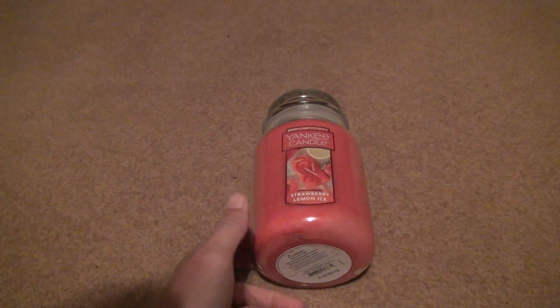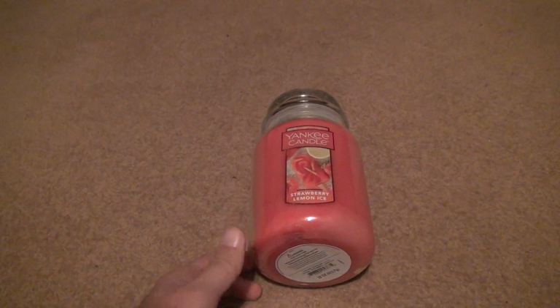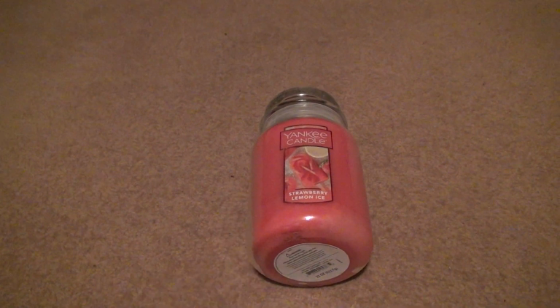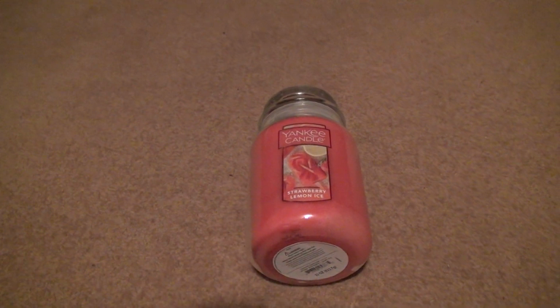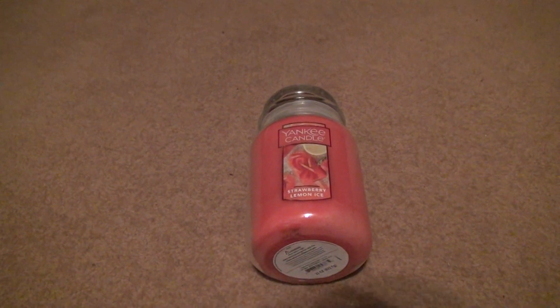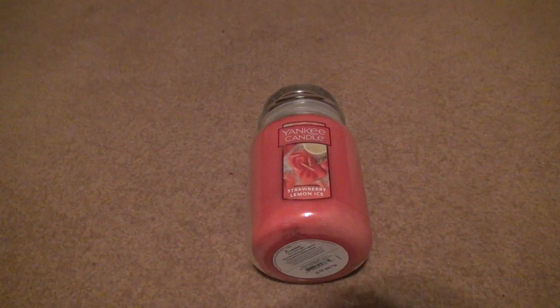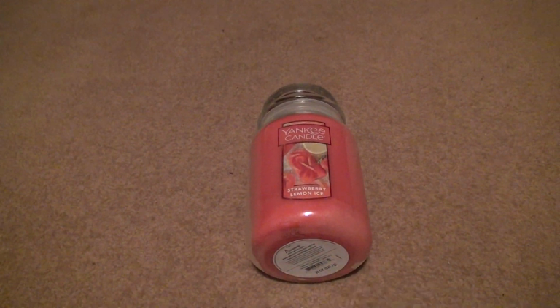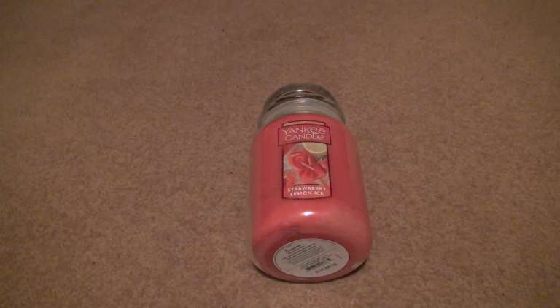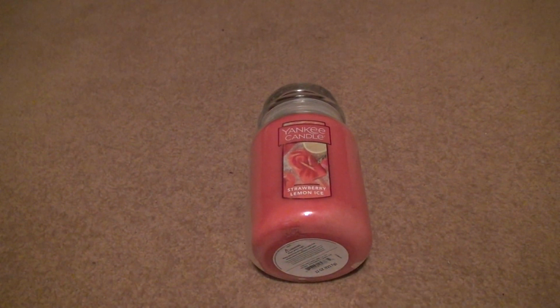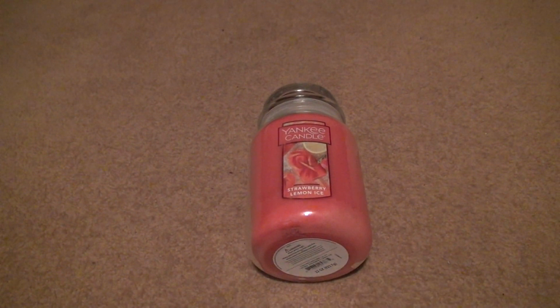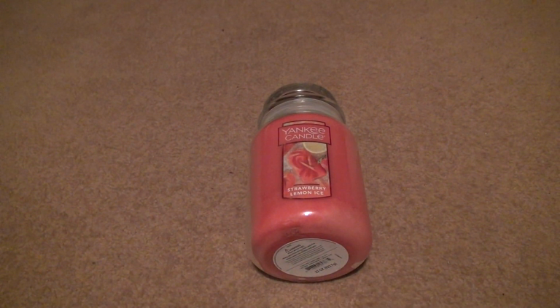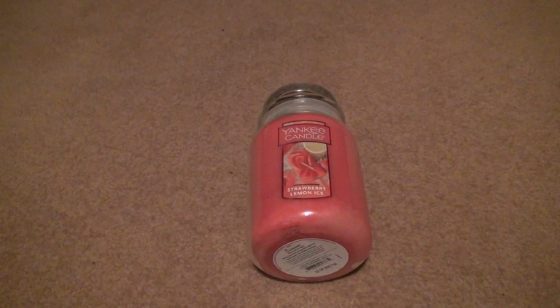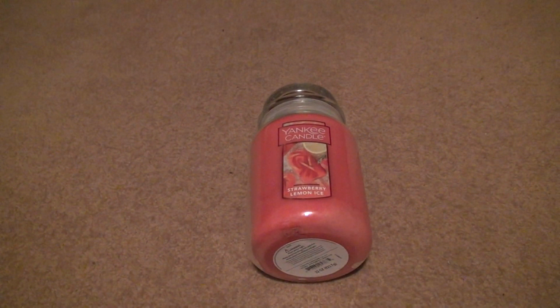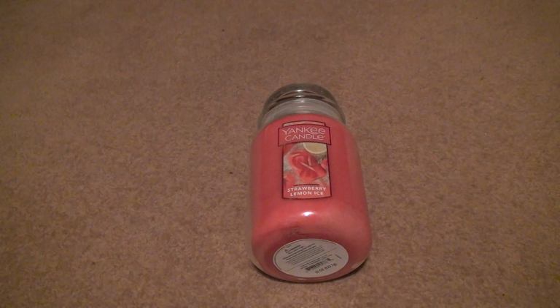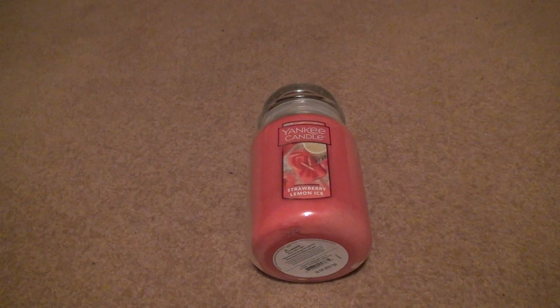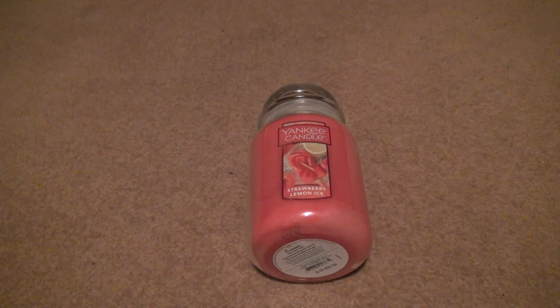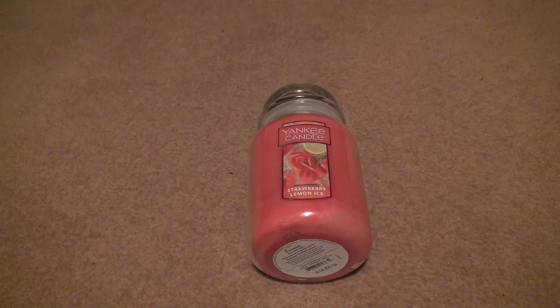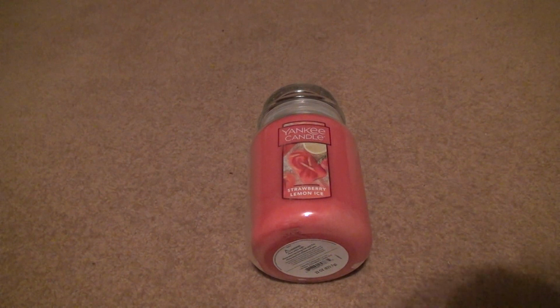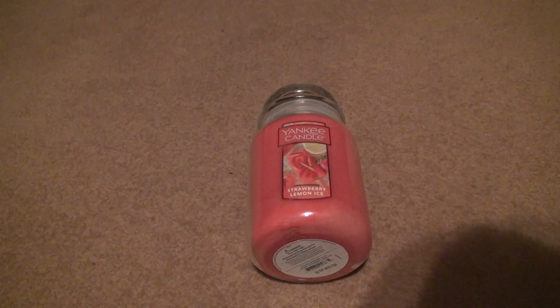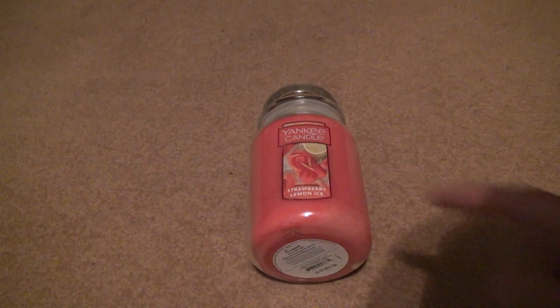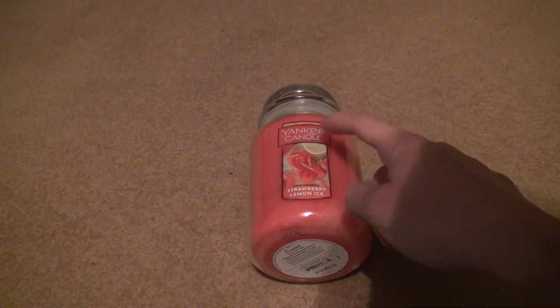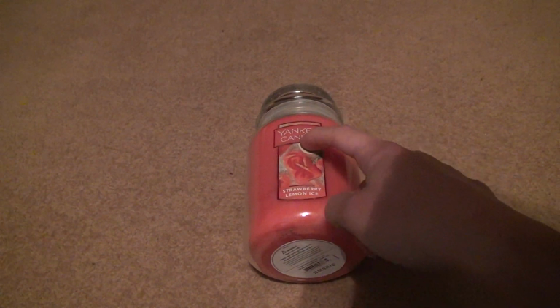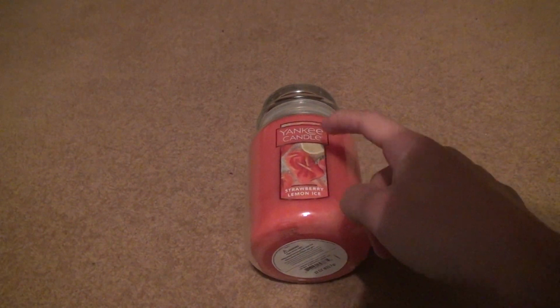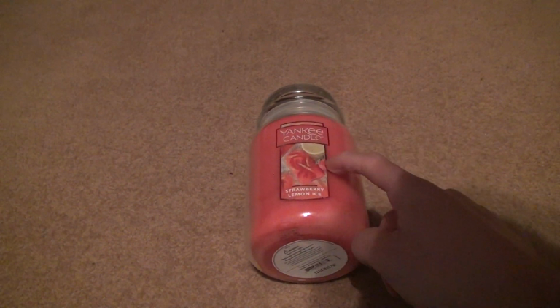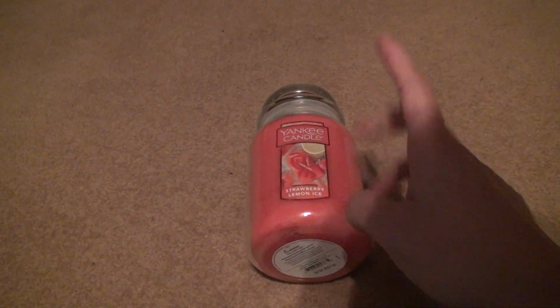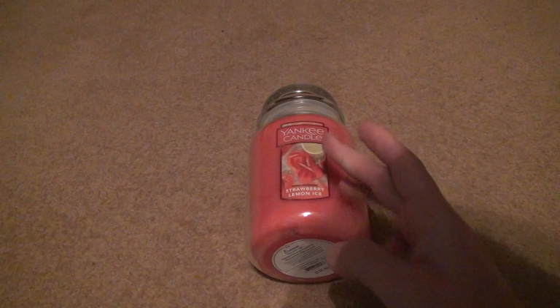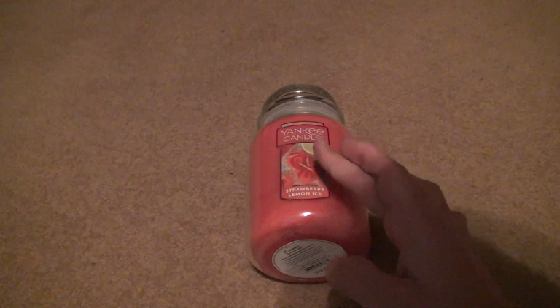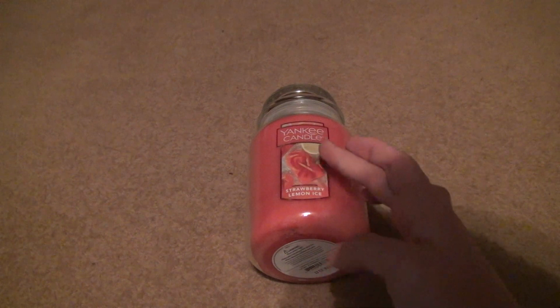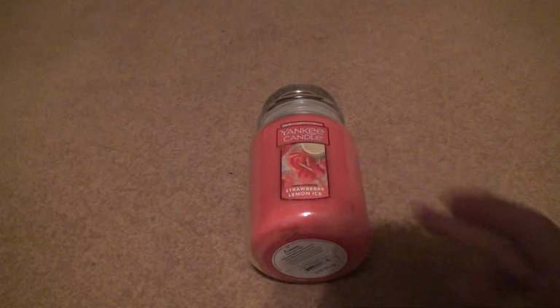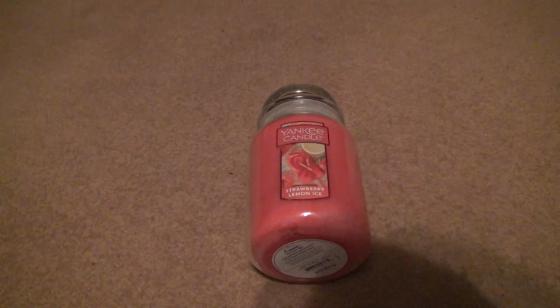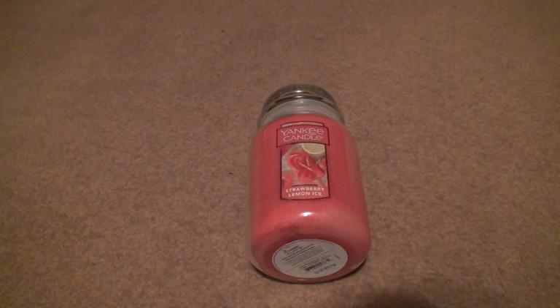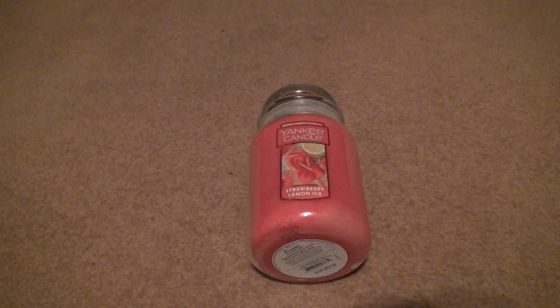Here we are for the Yankee Candle Strawberry Lemon Ice unboxing. This is definitely a candle that fits the springtime. You've got a lemon here, you've got a strawberry, you've got that icicle kind of thing — whatever it's called, popsicle.